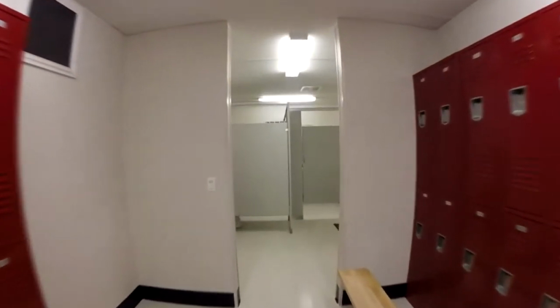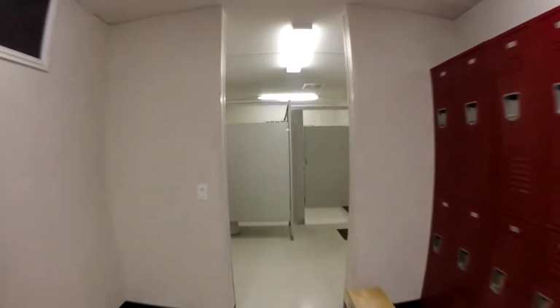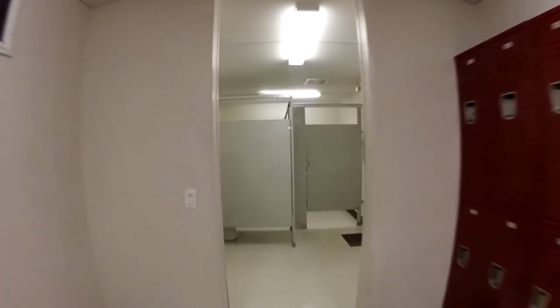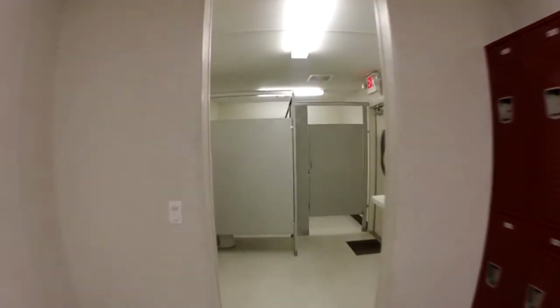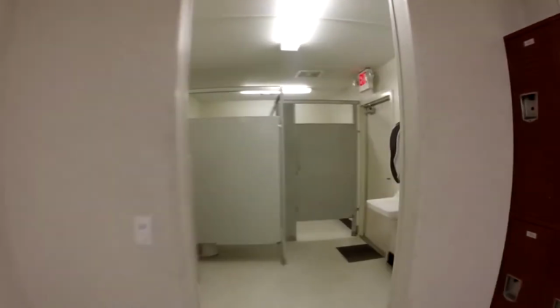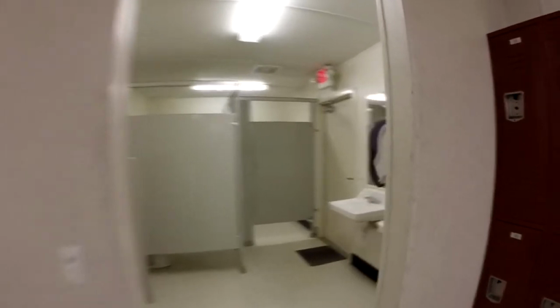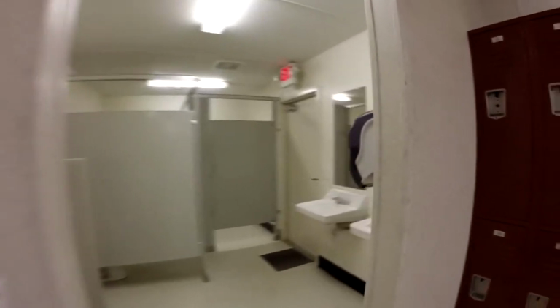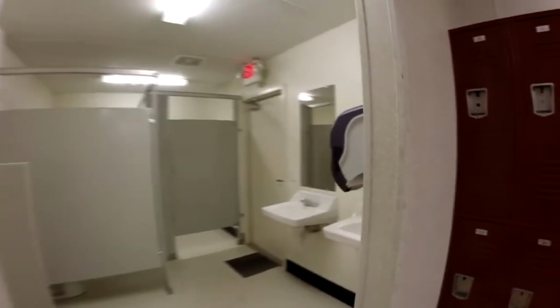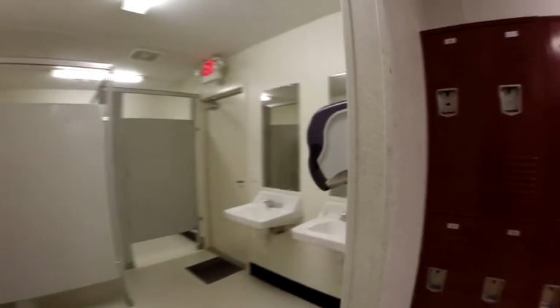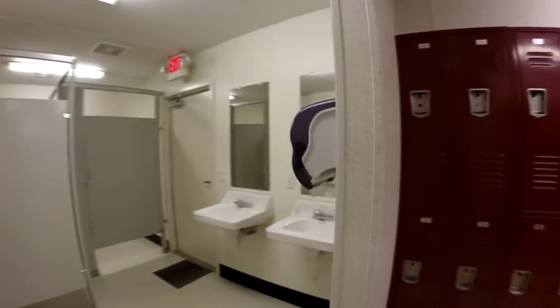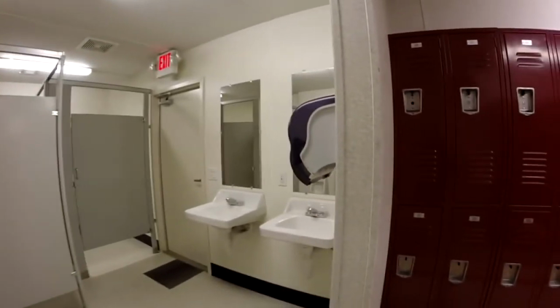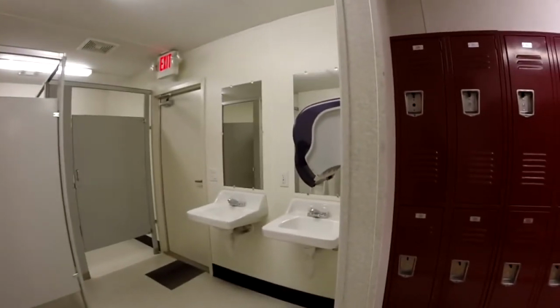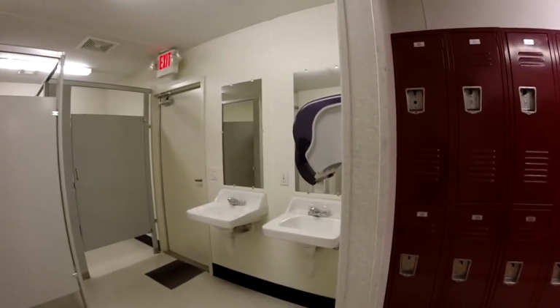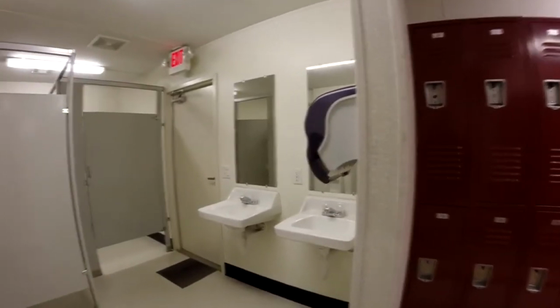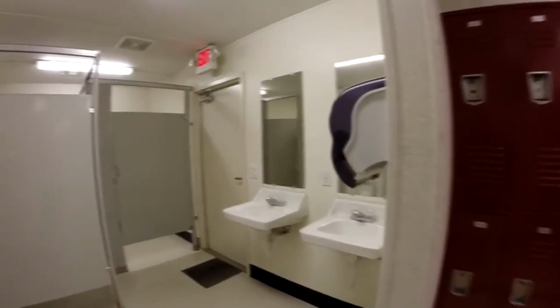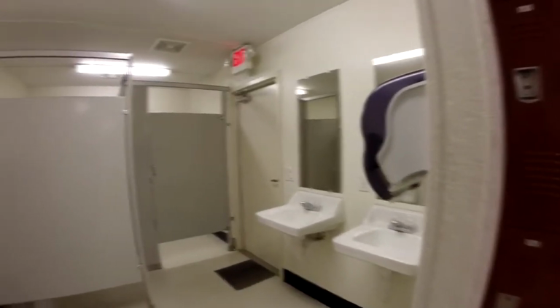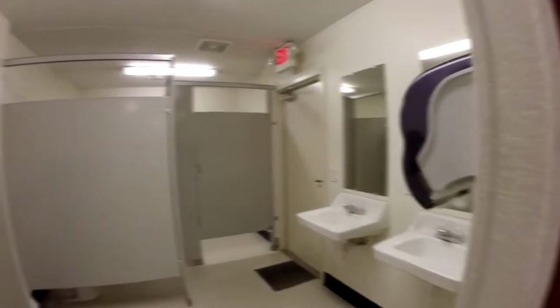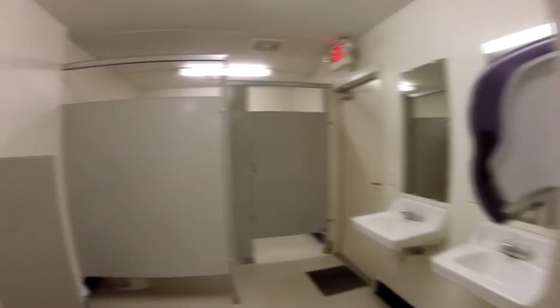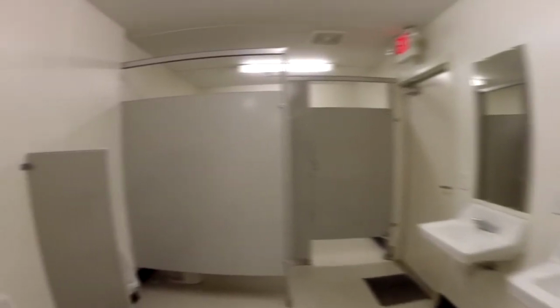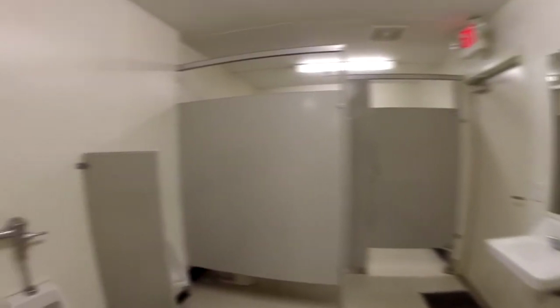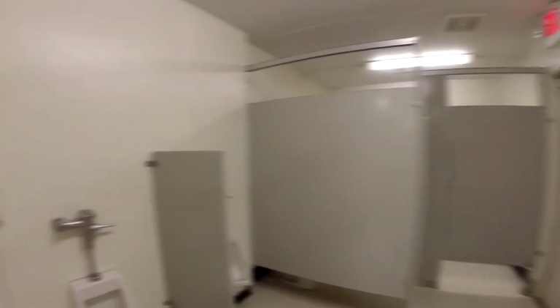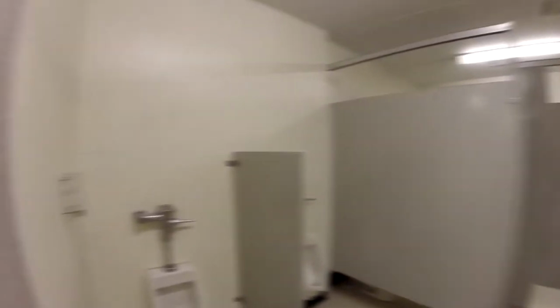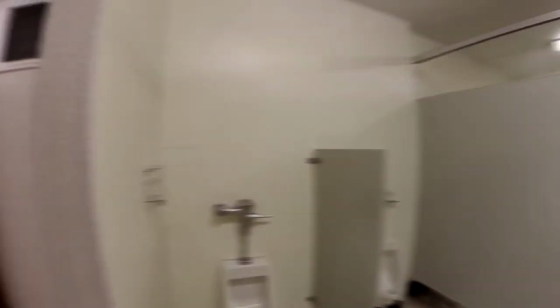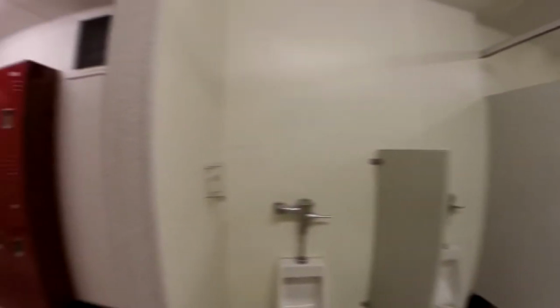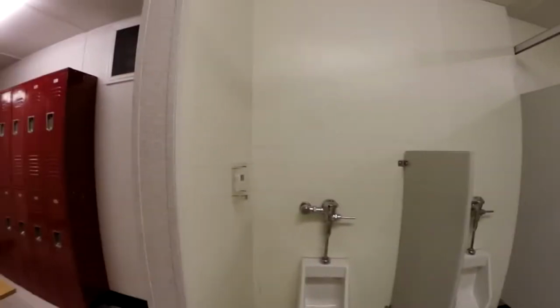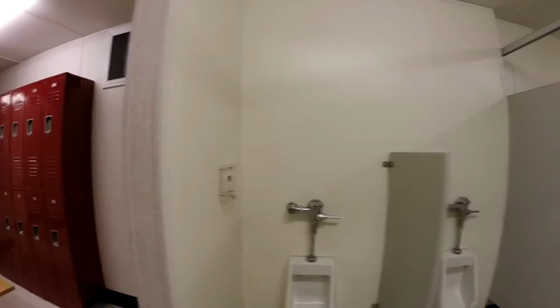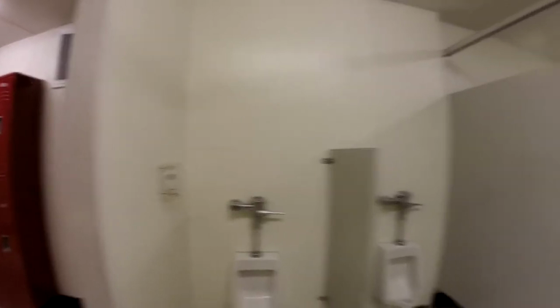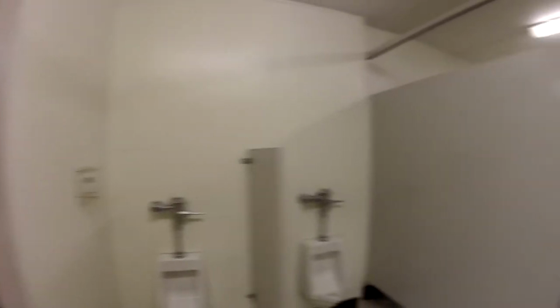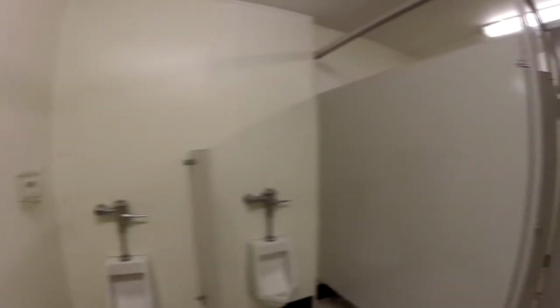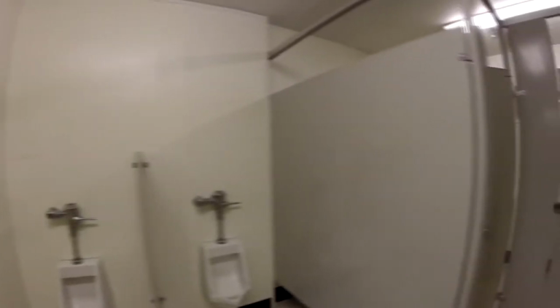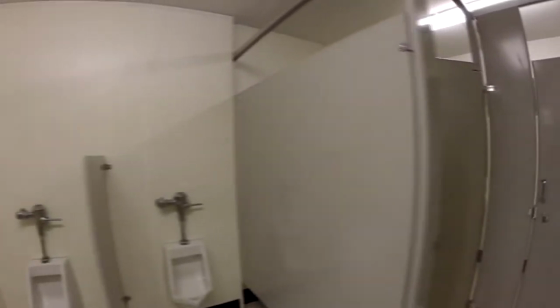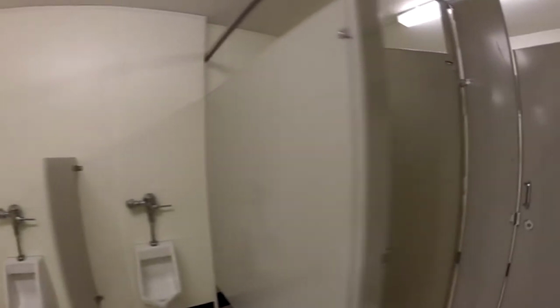Also included are restrooms with urinals, sinks, standard and handicap facilities, all built to meet your expectations and our quality standards.